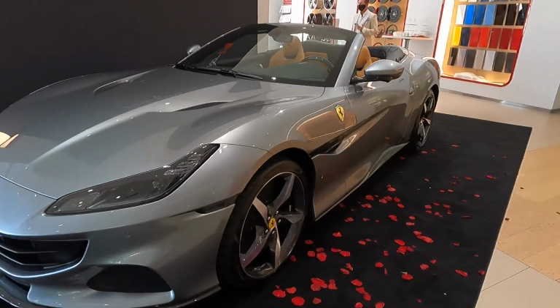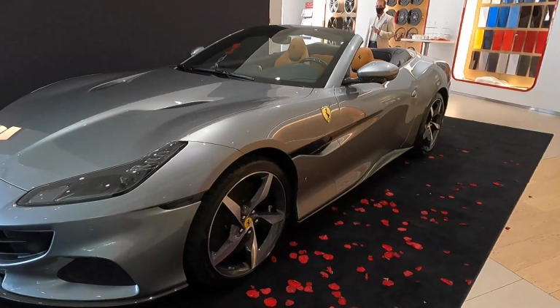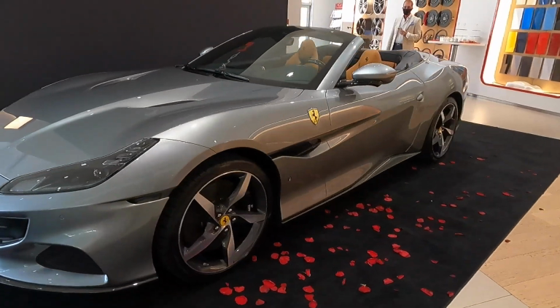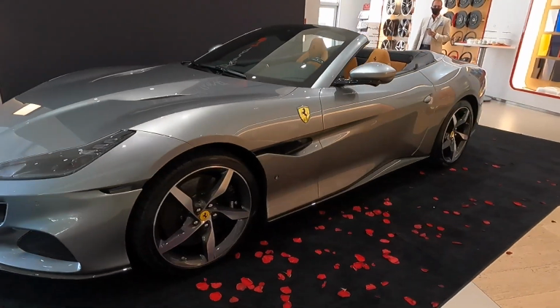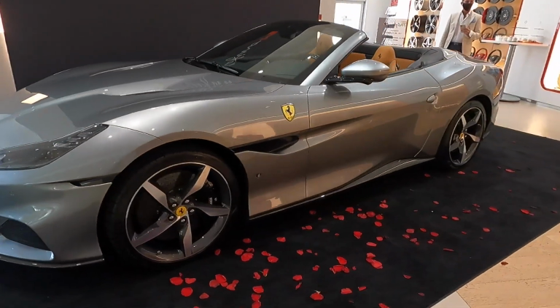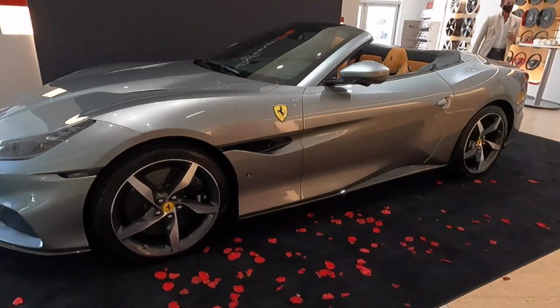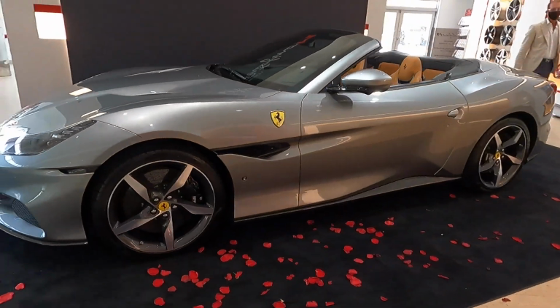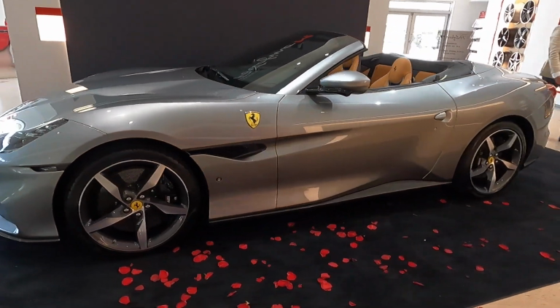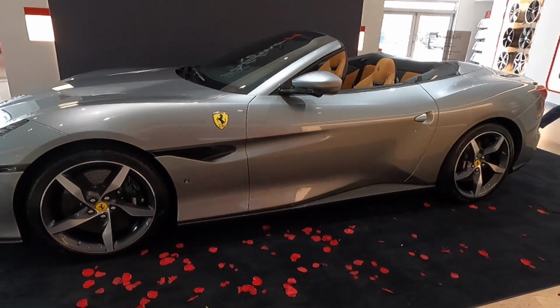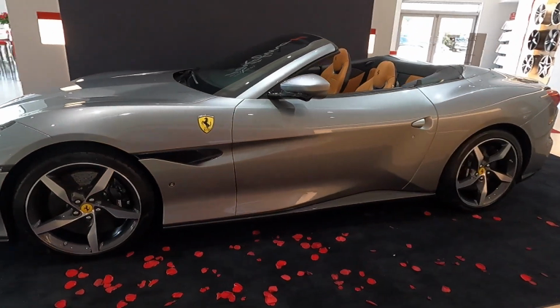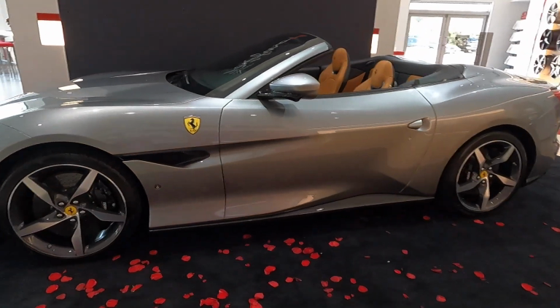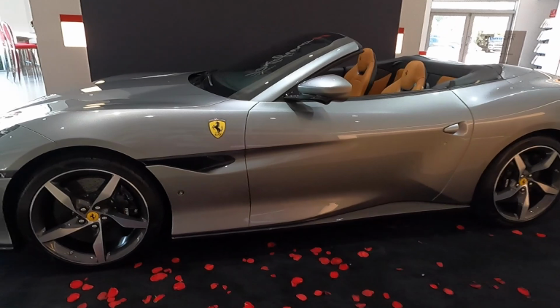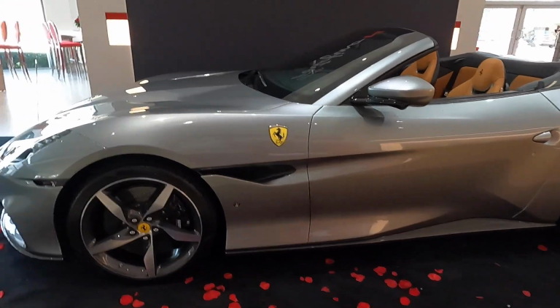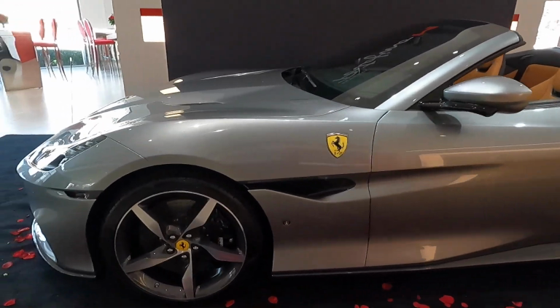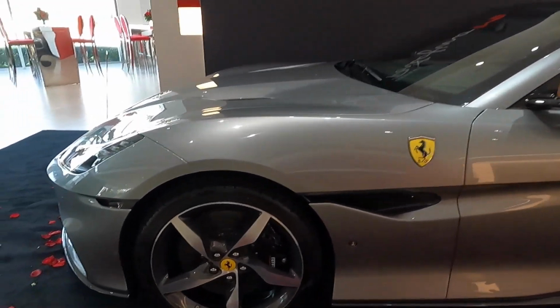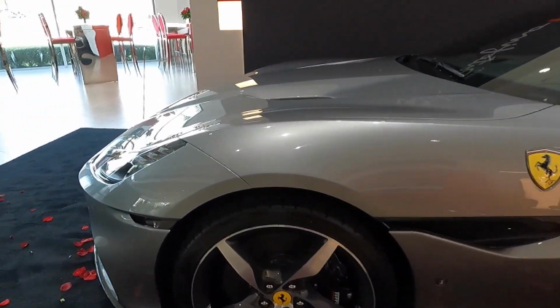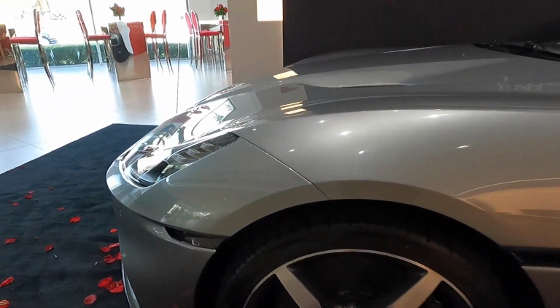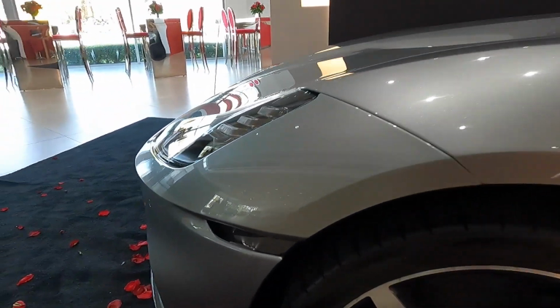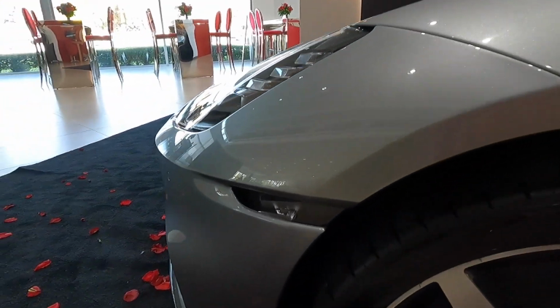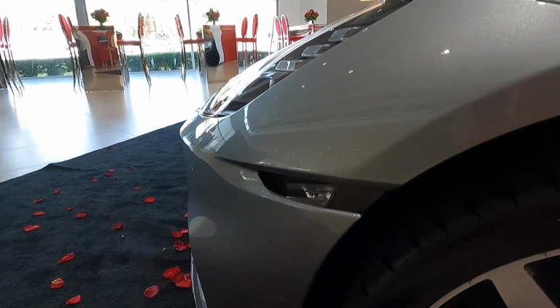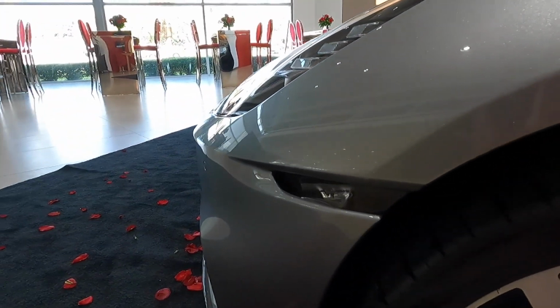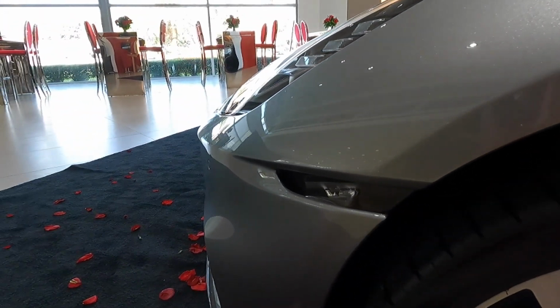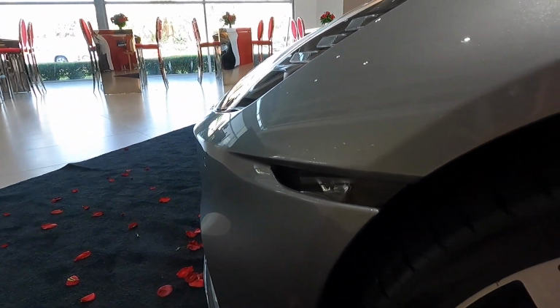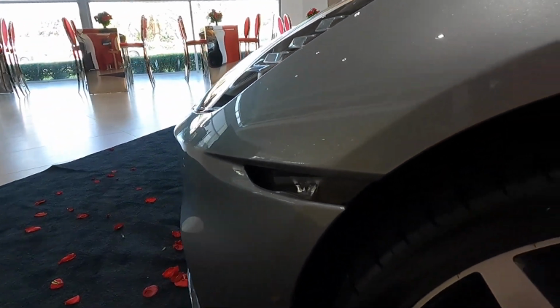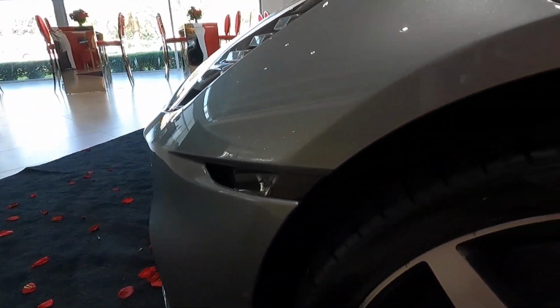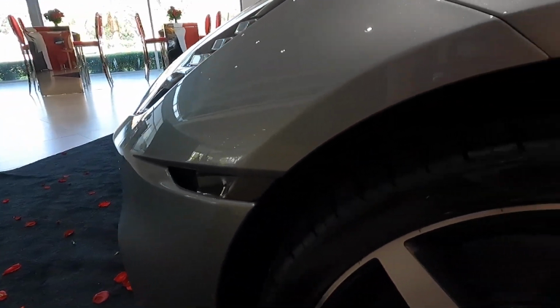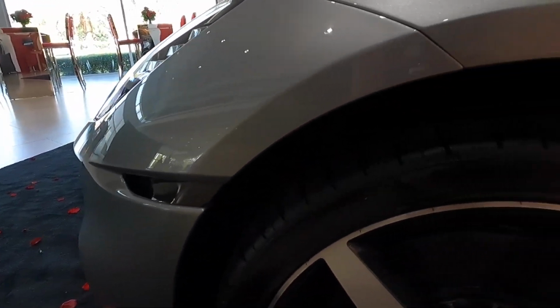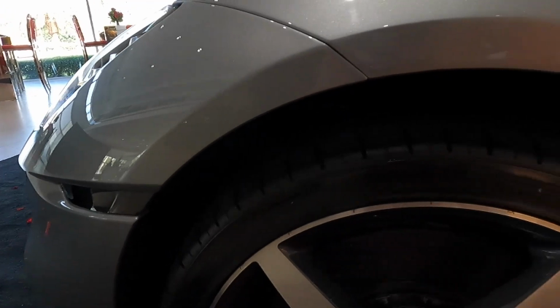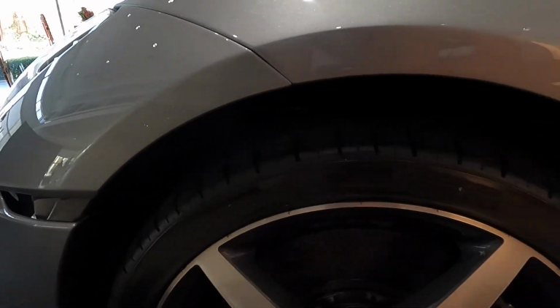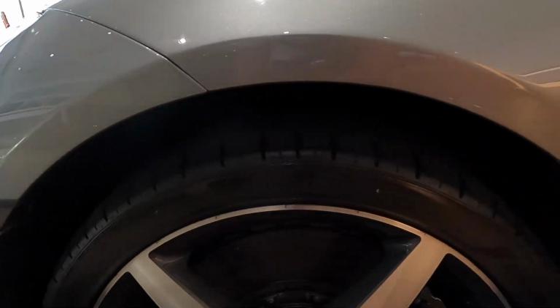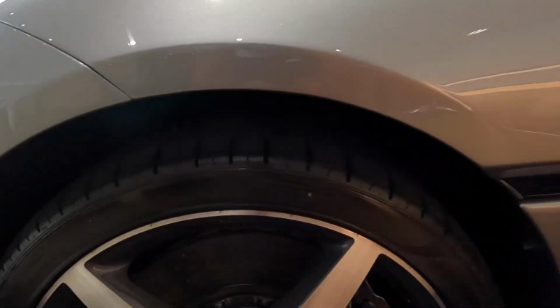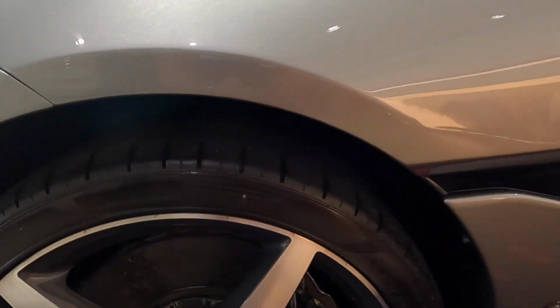What about the performance? Well, 0 to 60 miles per hour is done in only three and a half seconds and the Portofino M tops out at just over 200 miles per hour.